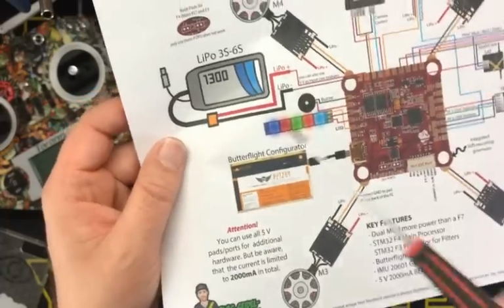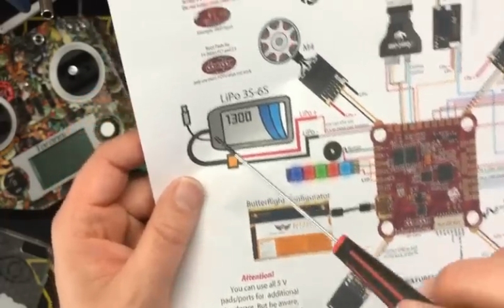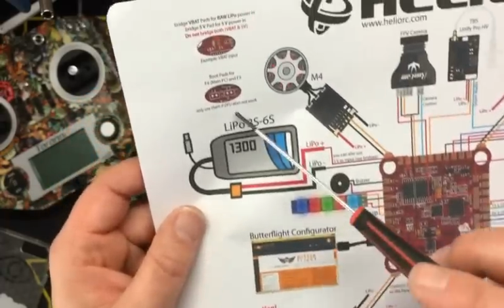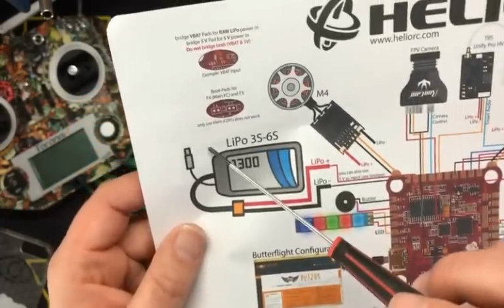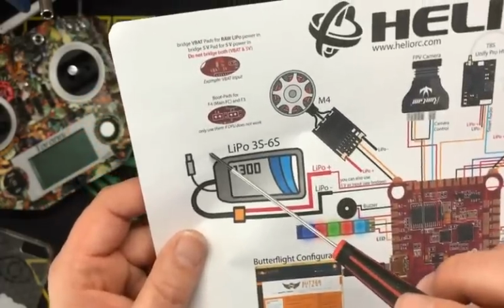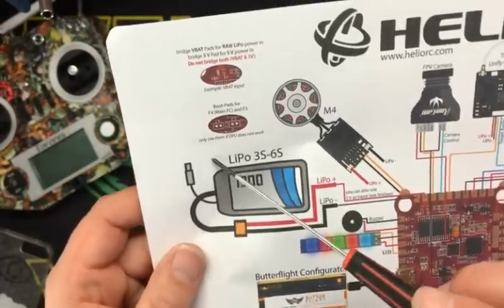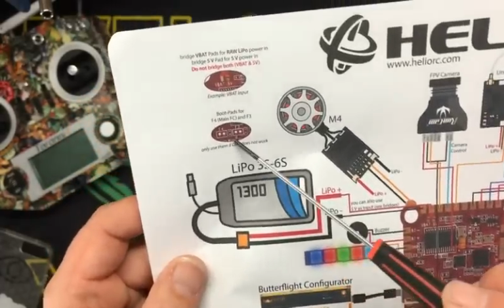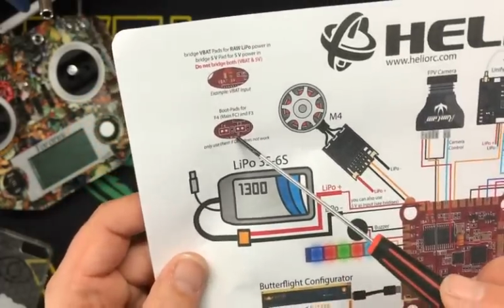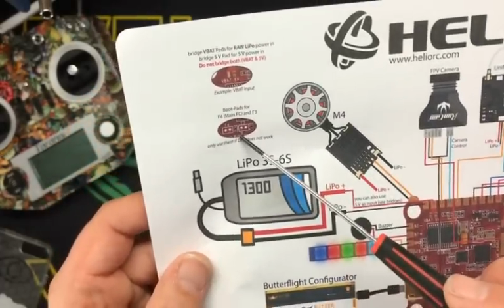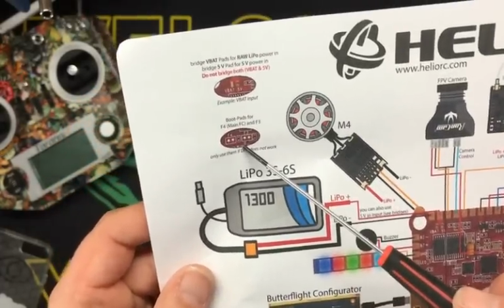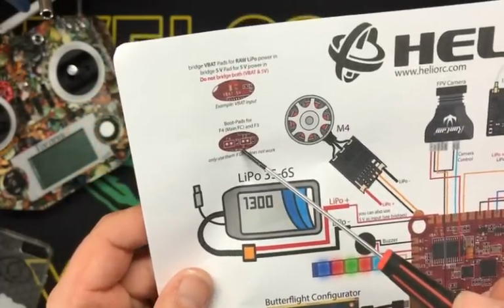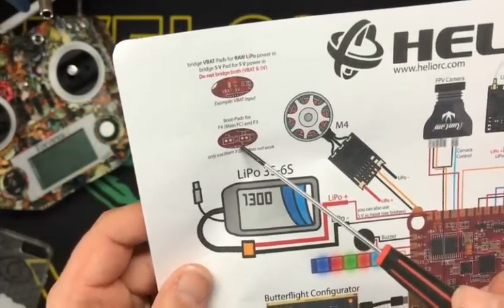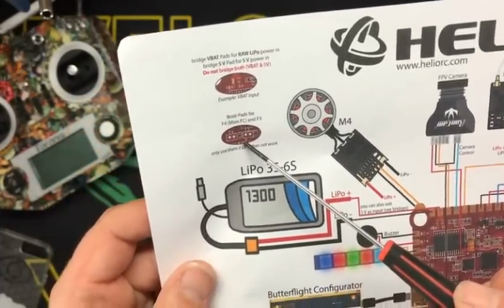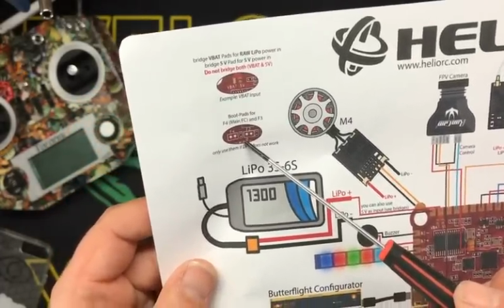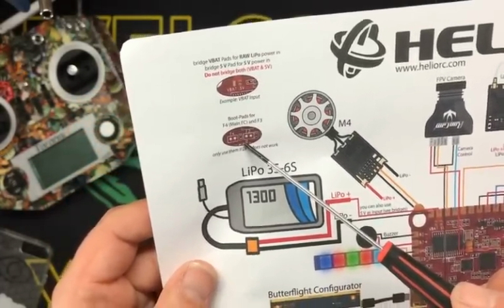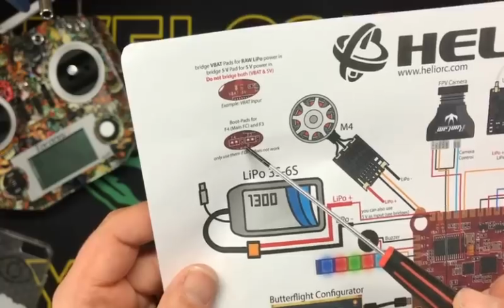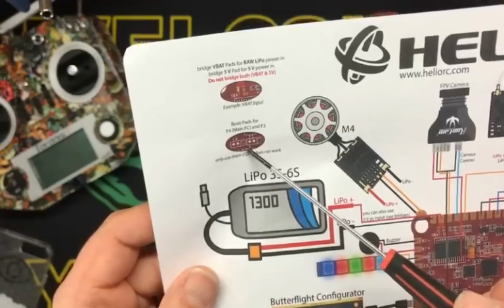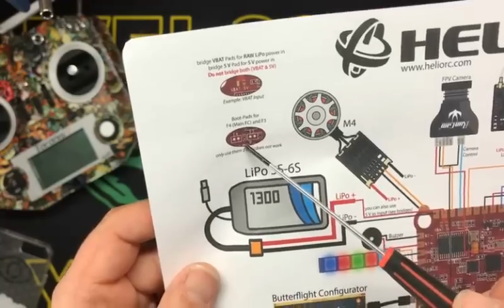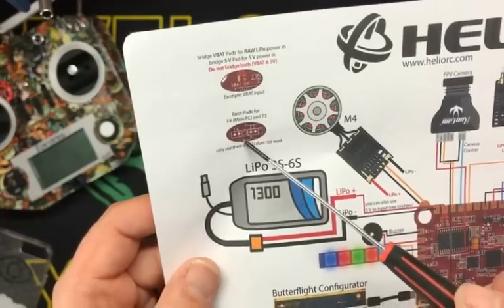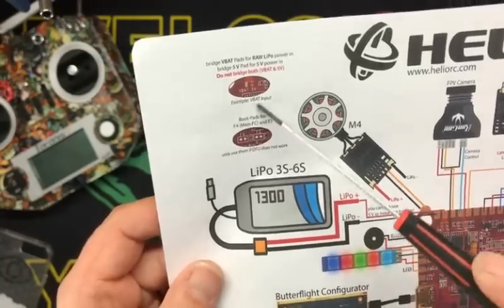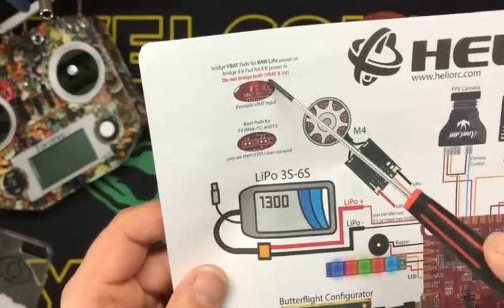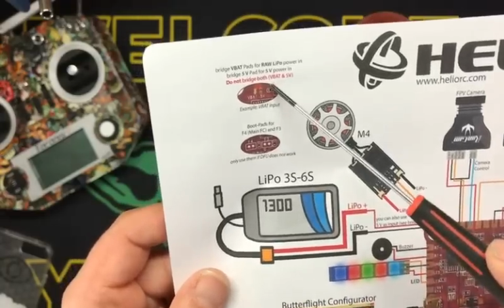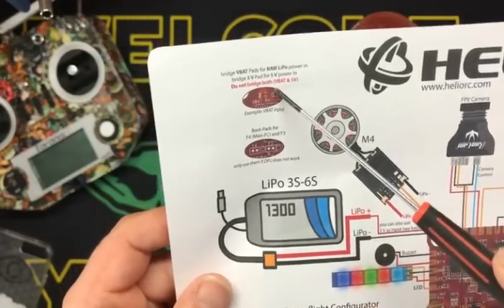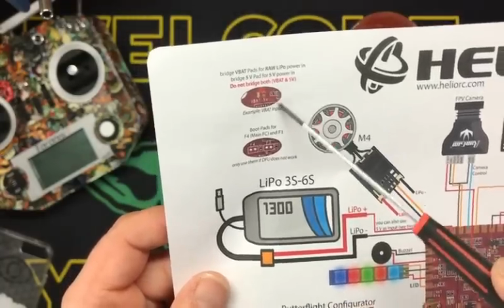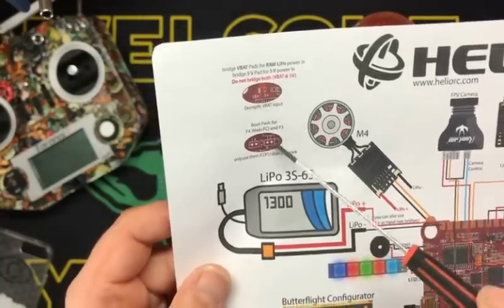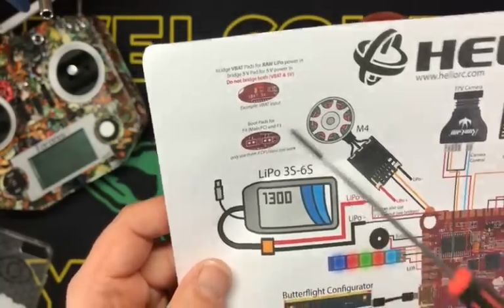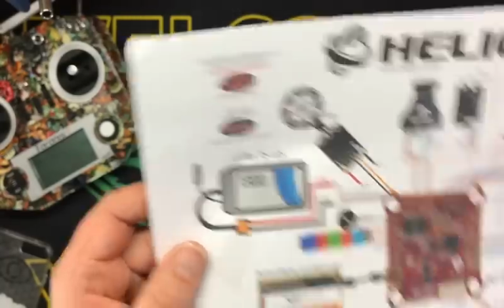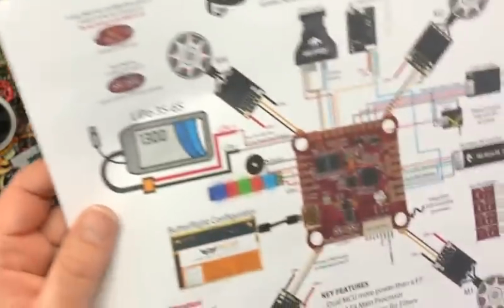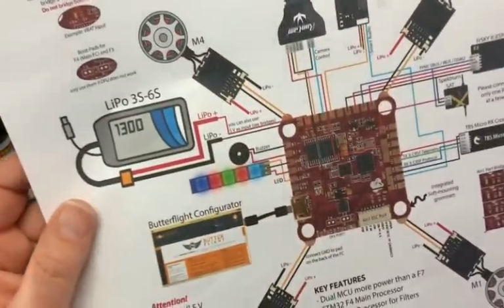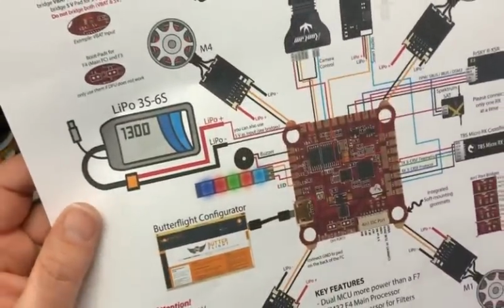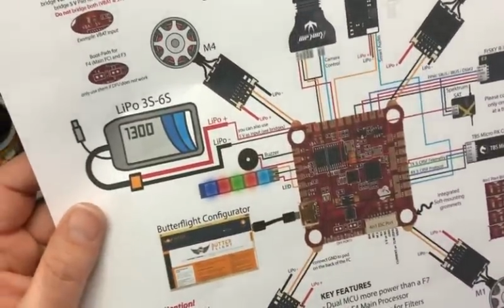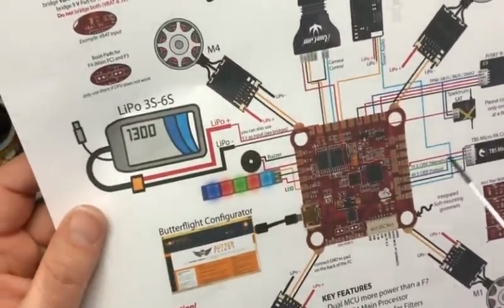Very, very cool. We've got boot pads, which is interesting — you've got boot pads for each one.